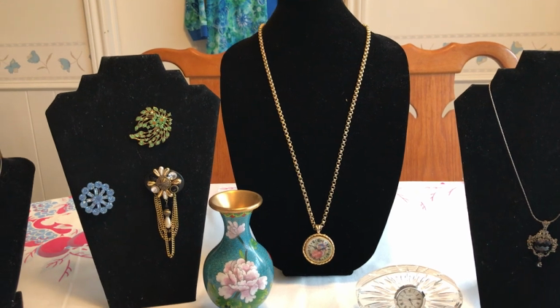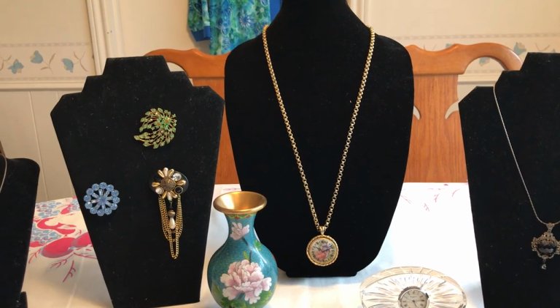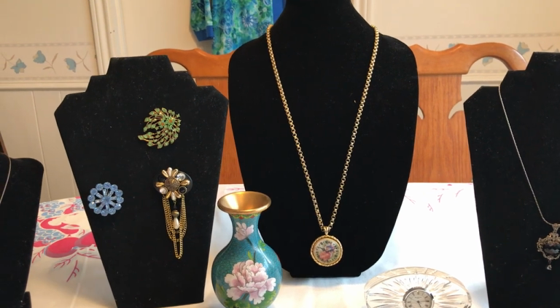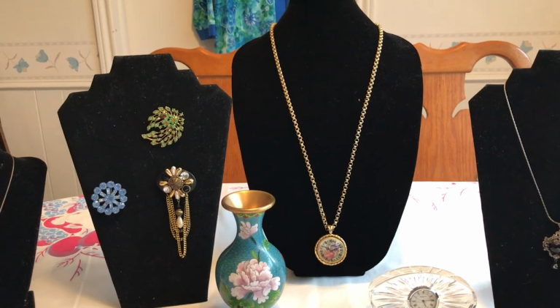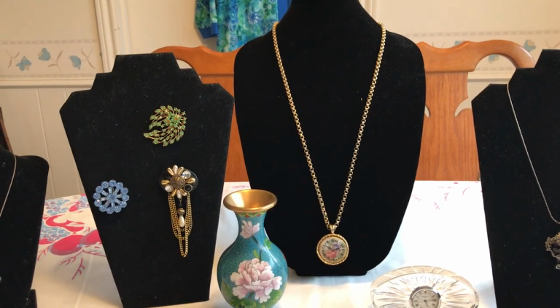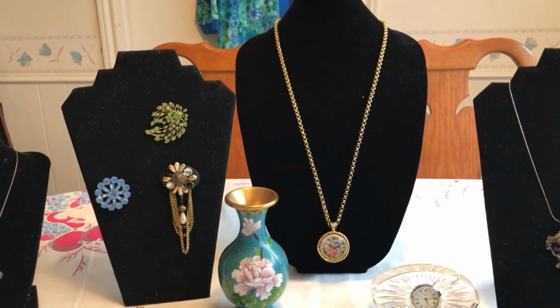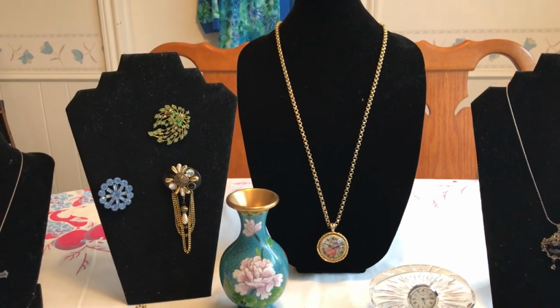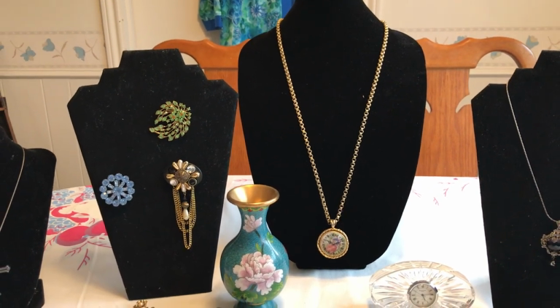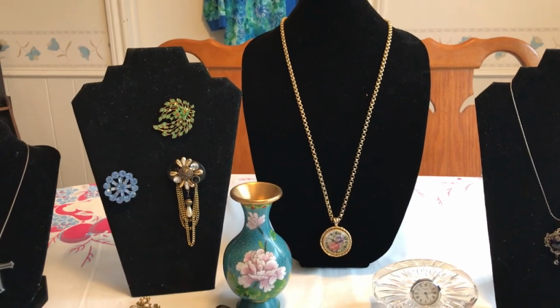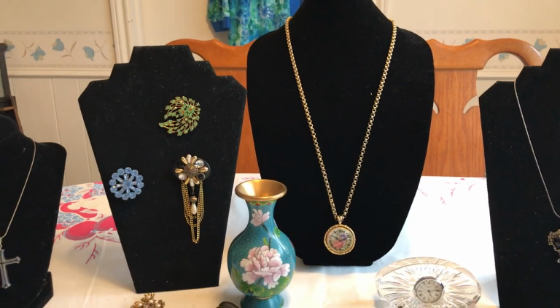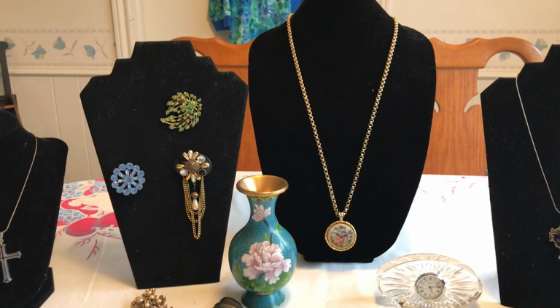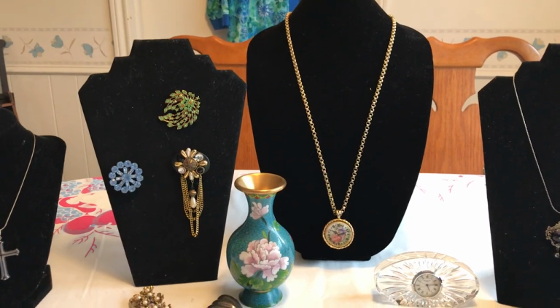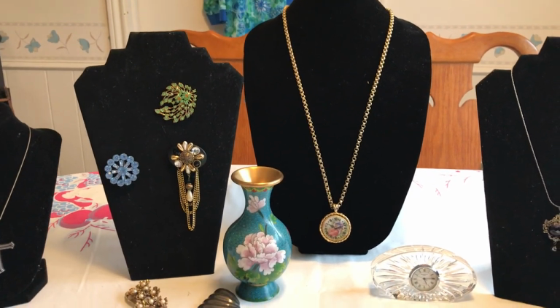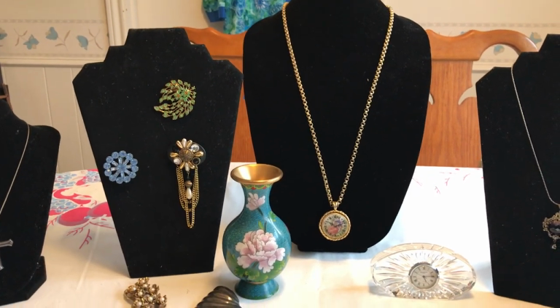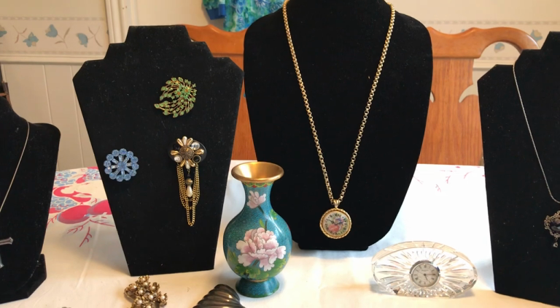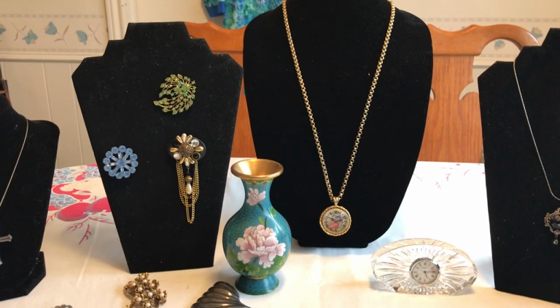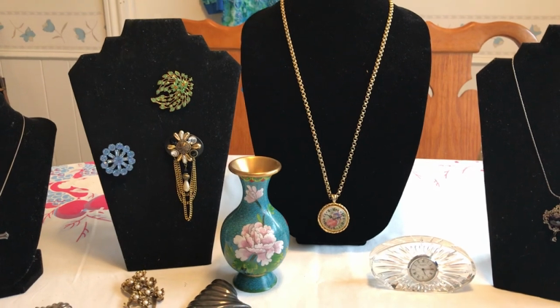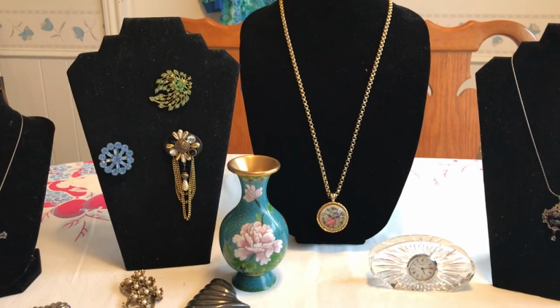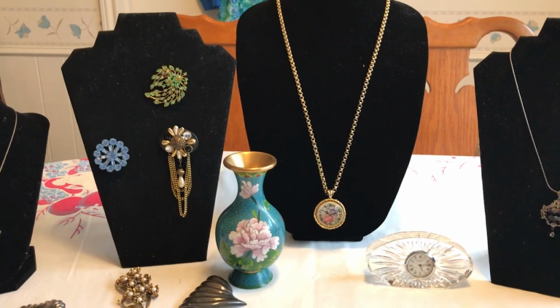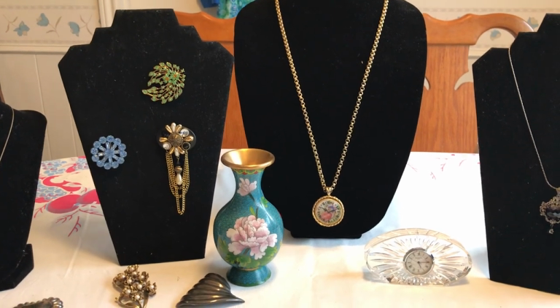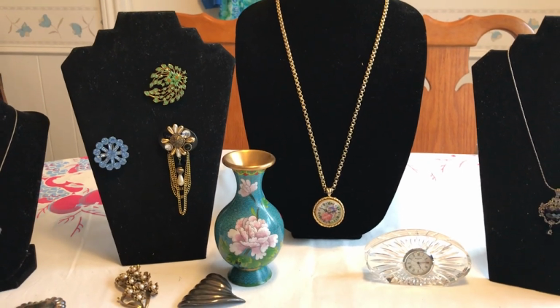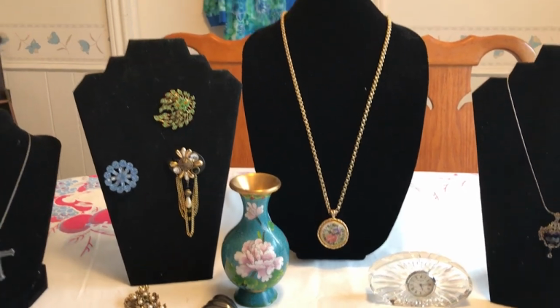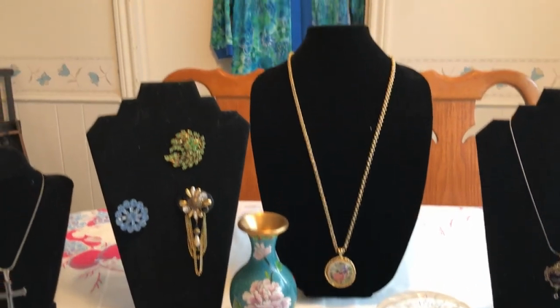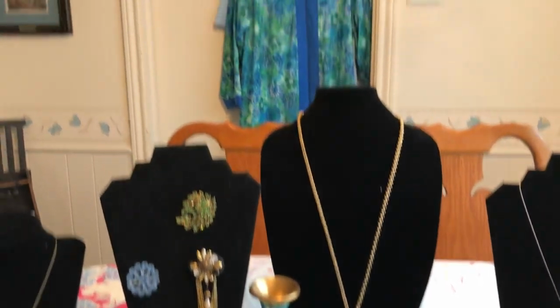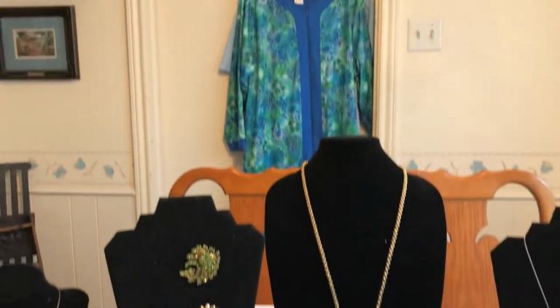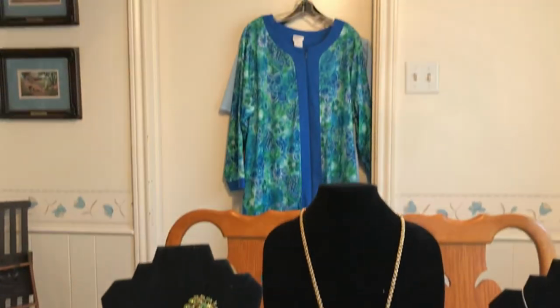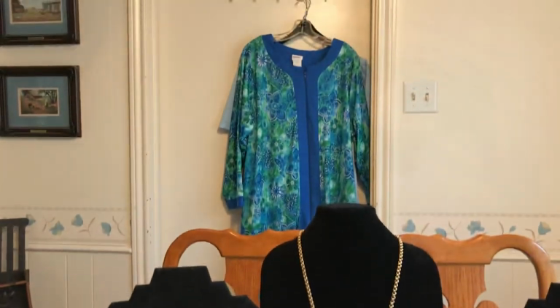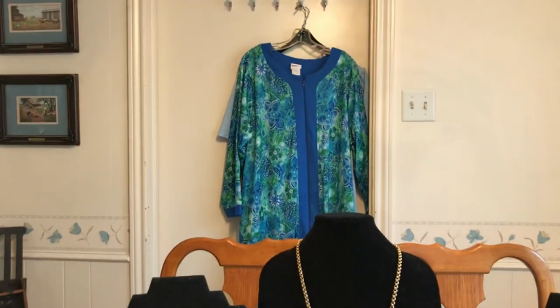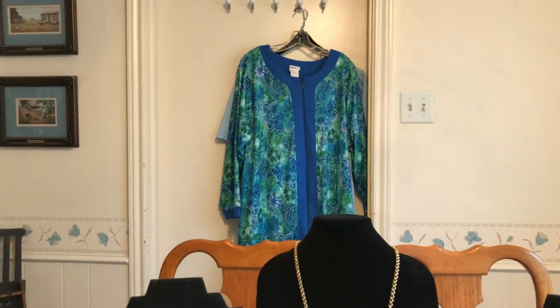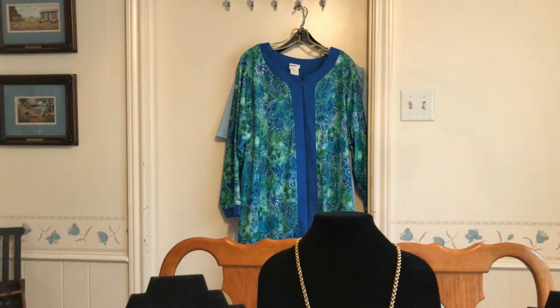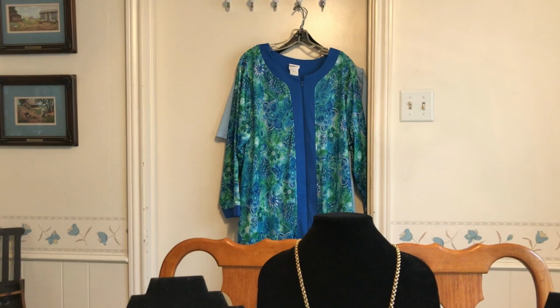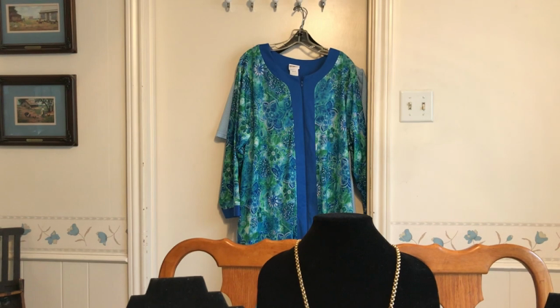Hello everyone, it's Living the Good Life, and I have another garage sale and estate sale finds video for you. Before I start showing you all the jewelry, I want to mention something from my last video.